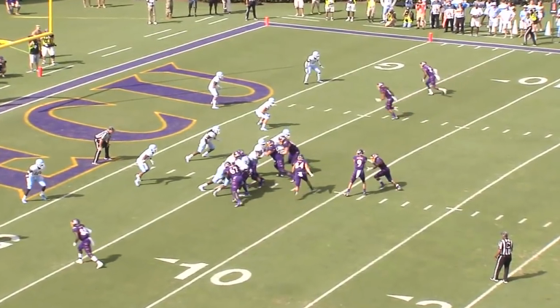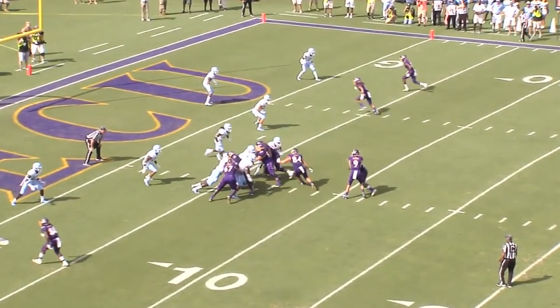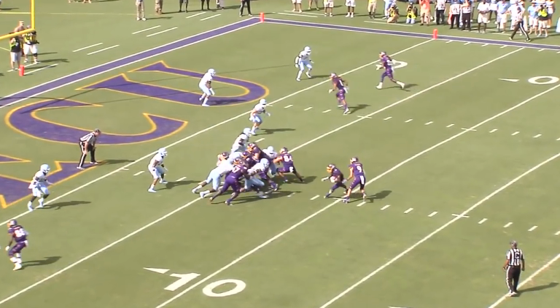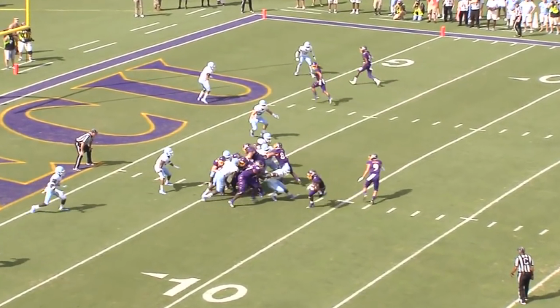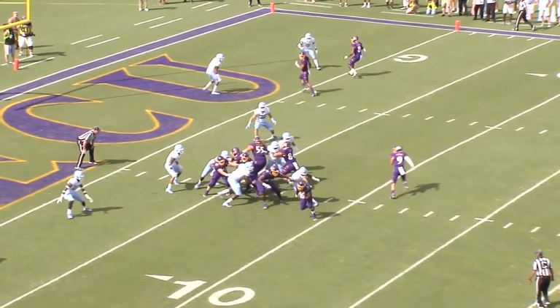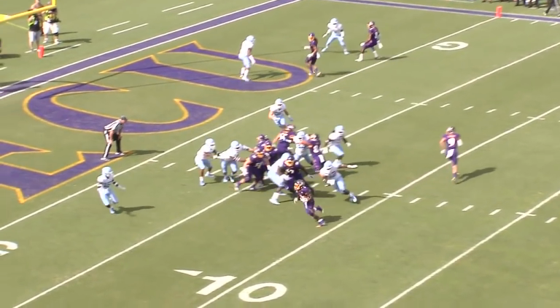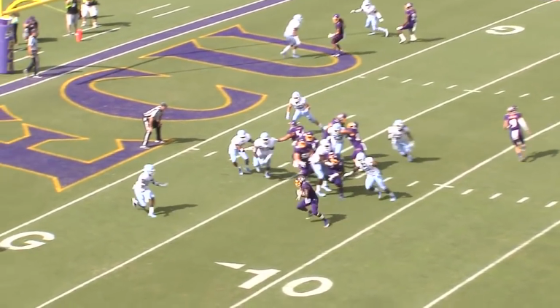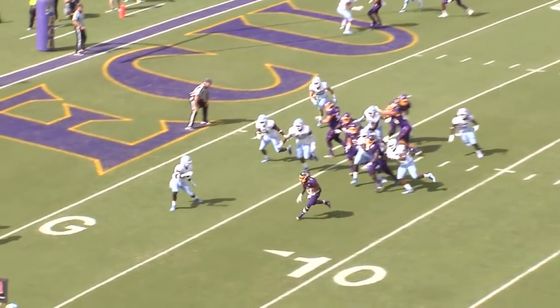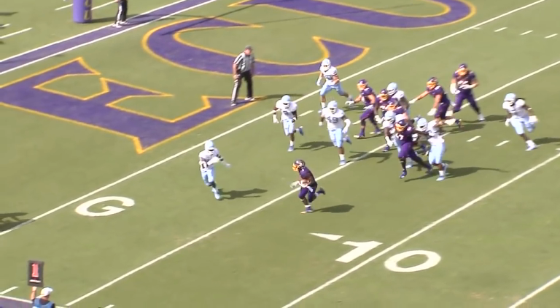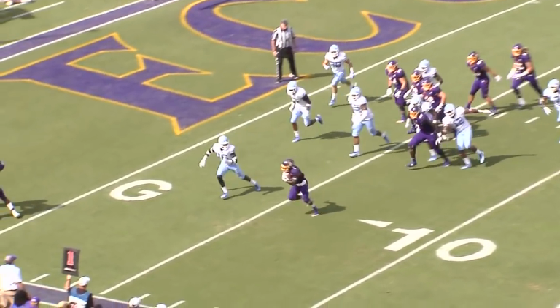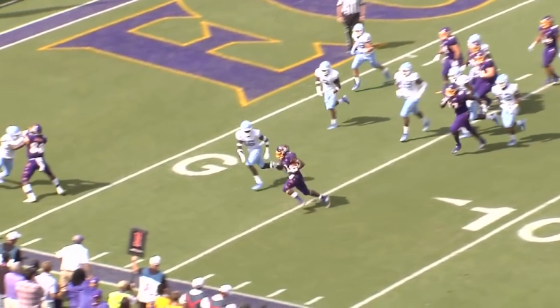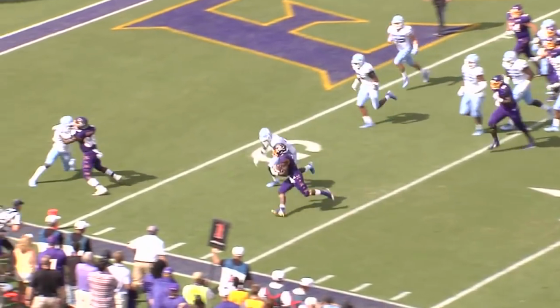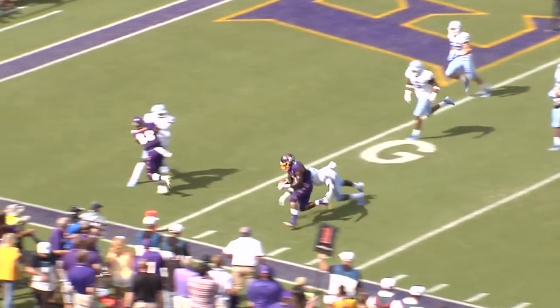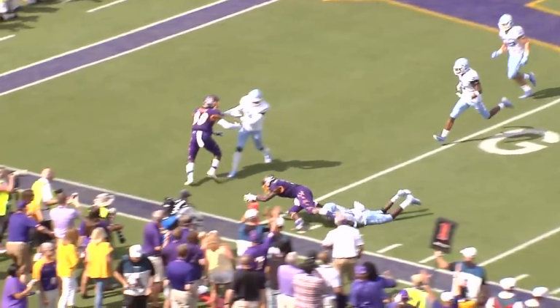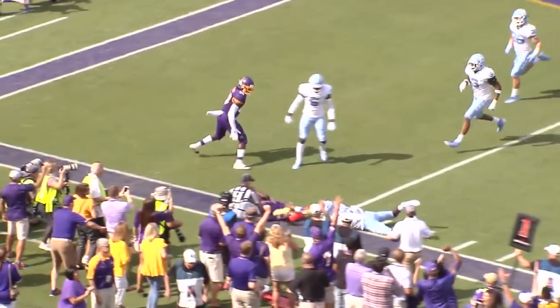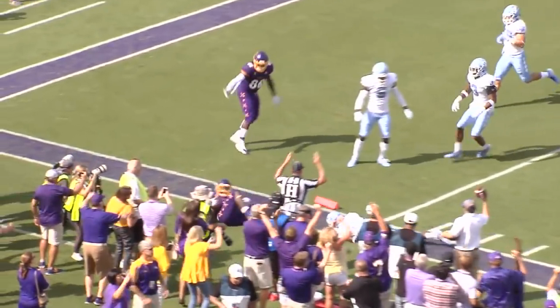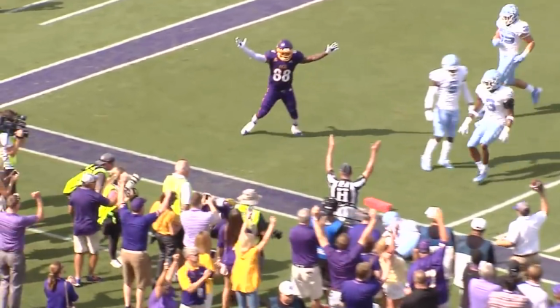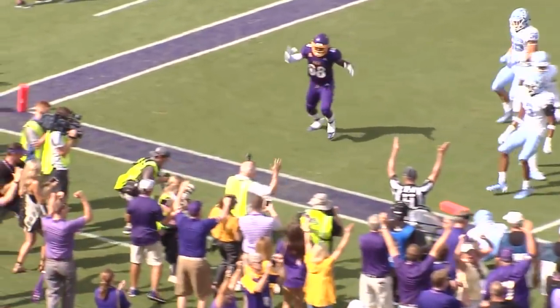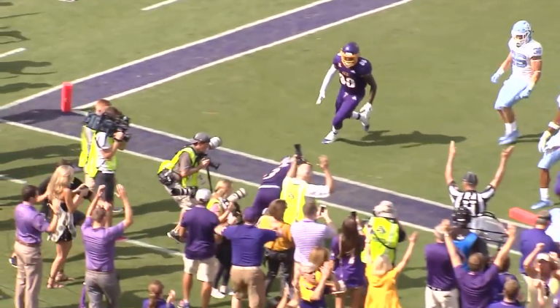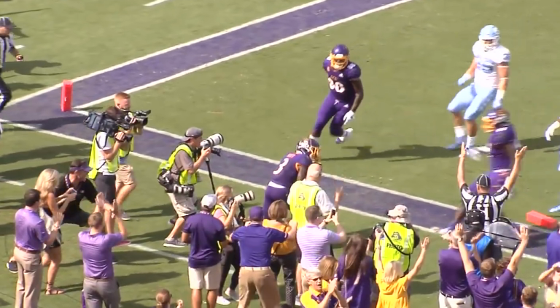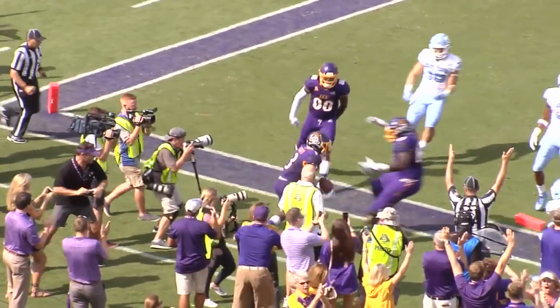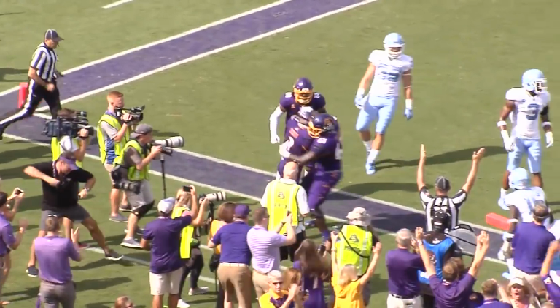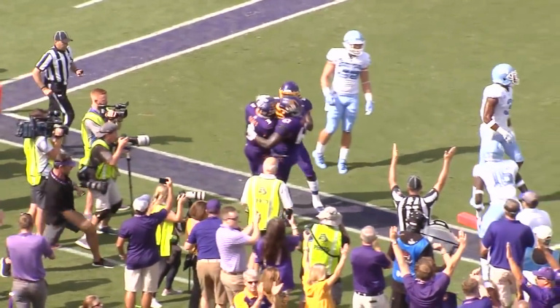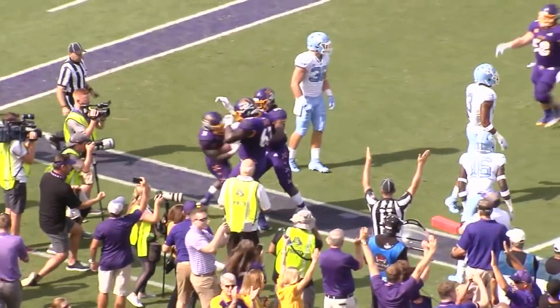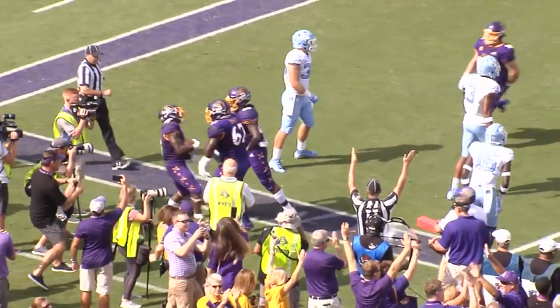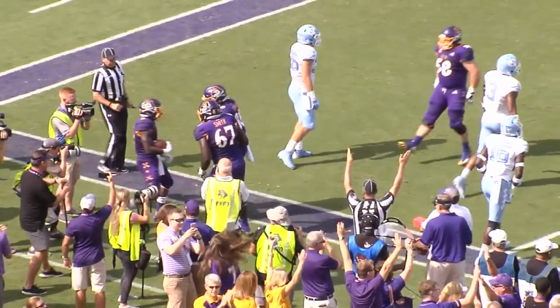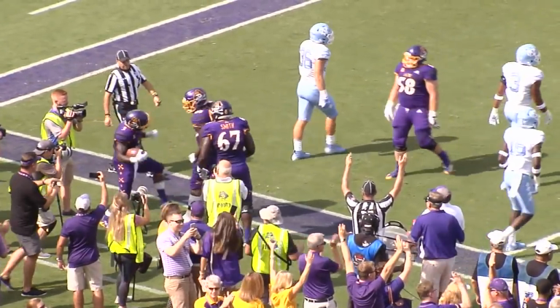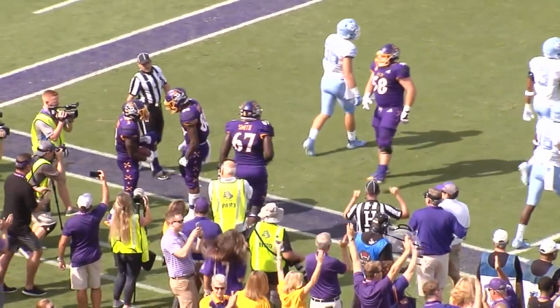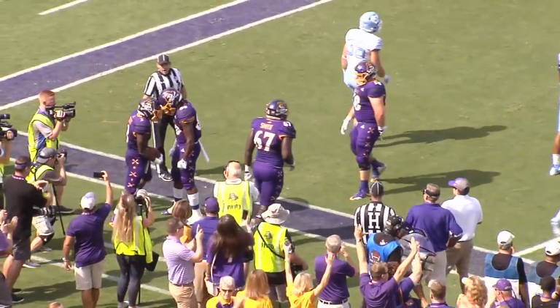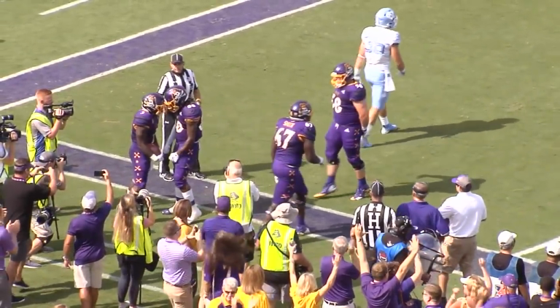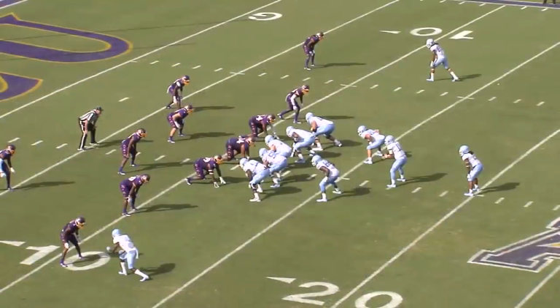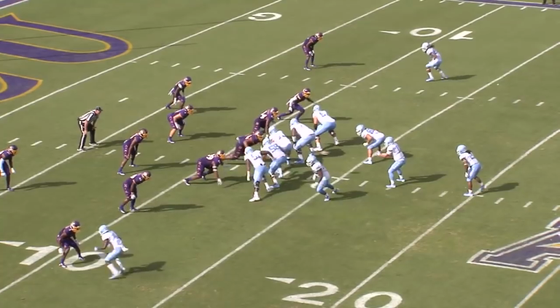This is where they had problems last week. Handoff goes to the left side, trying to turn the corner. Diamond to the pylon! Anthony Scott in! Touchdown, Pirates!